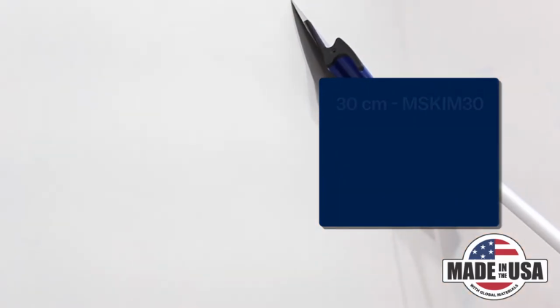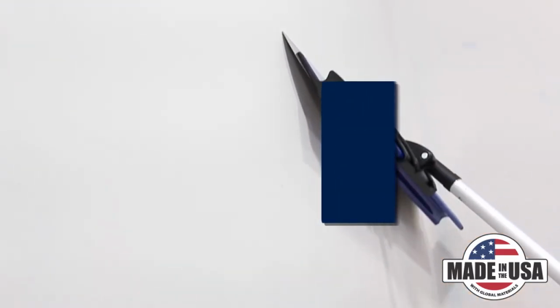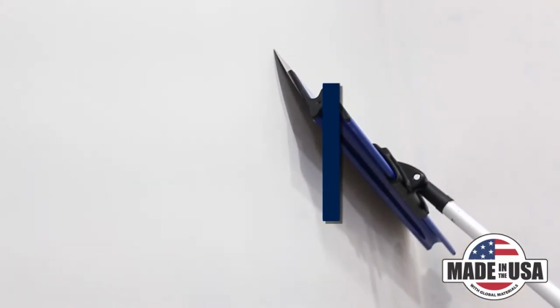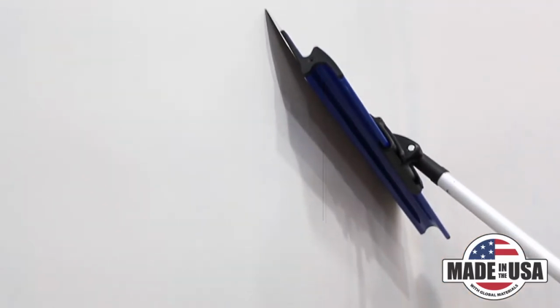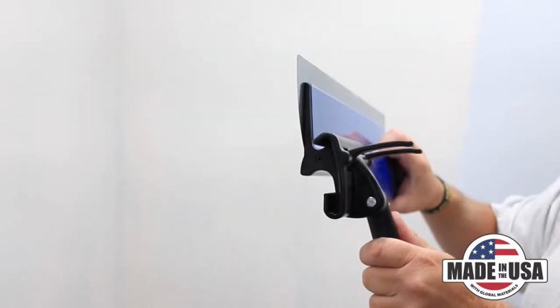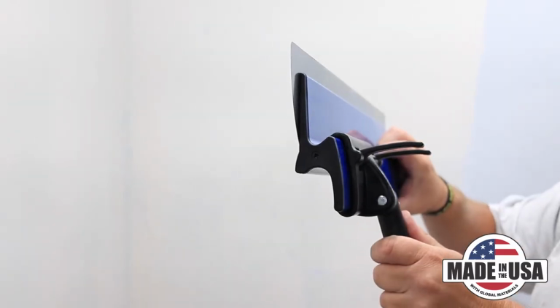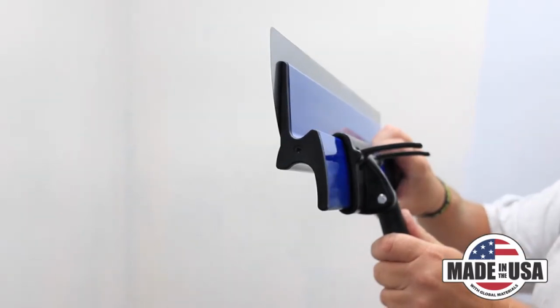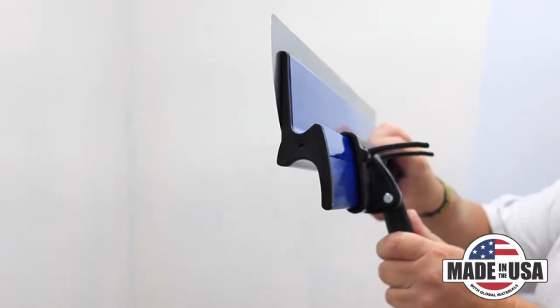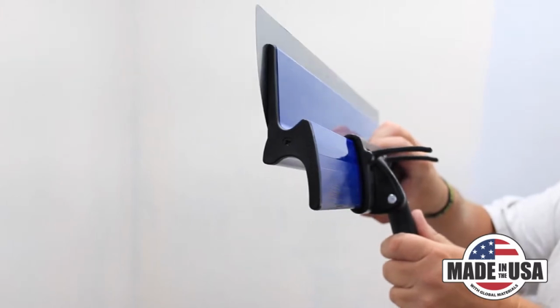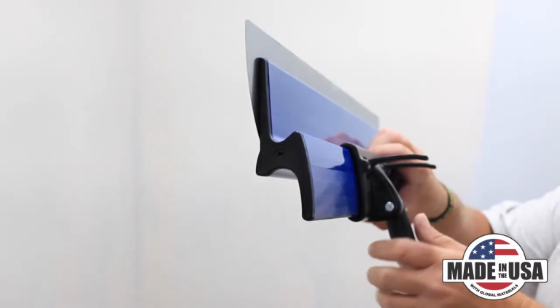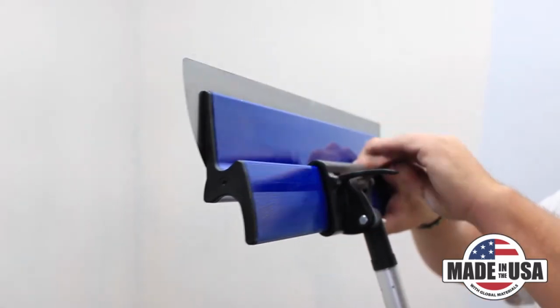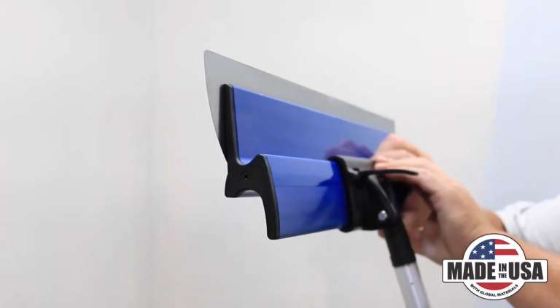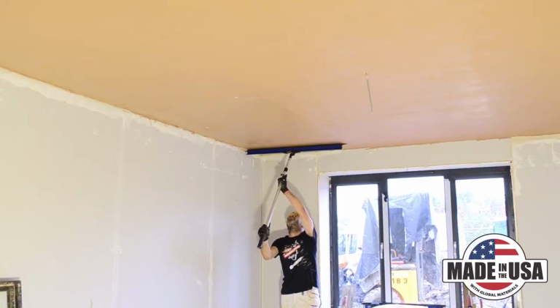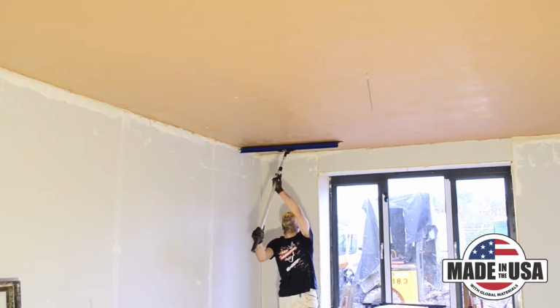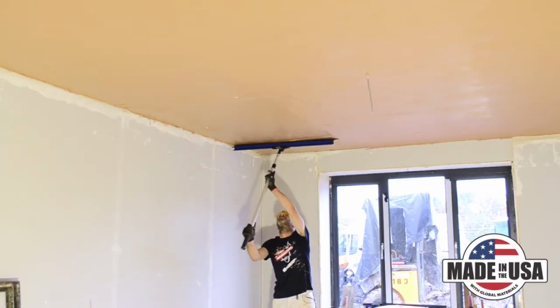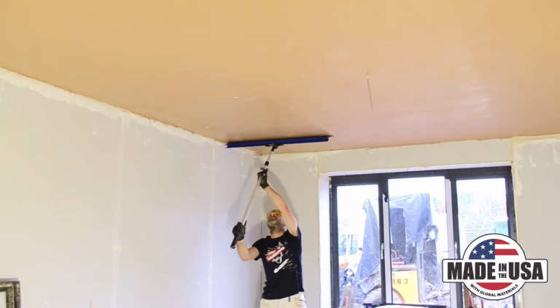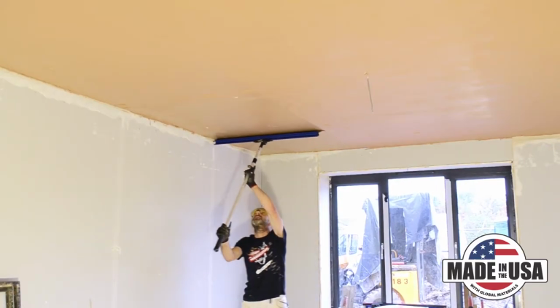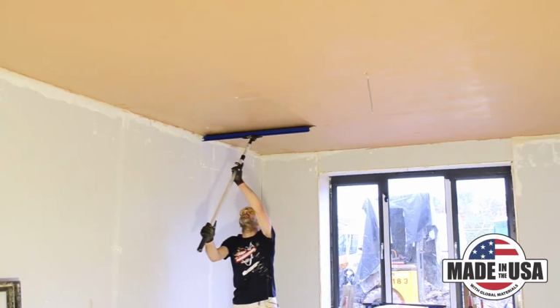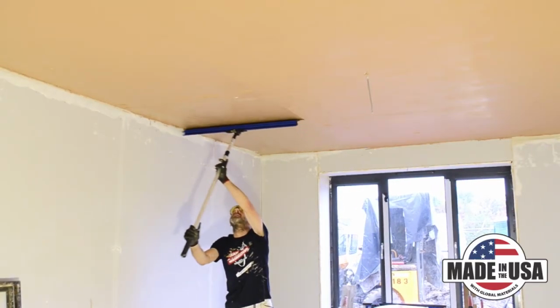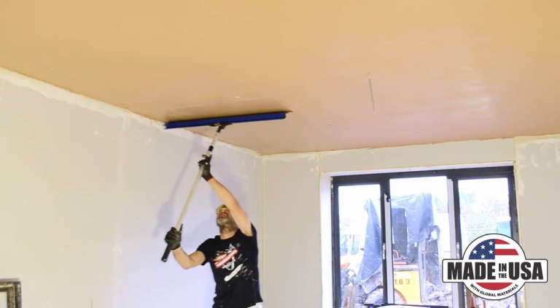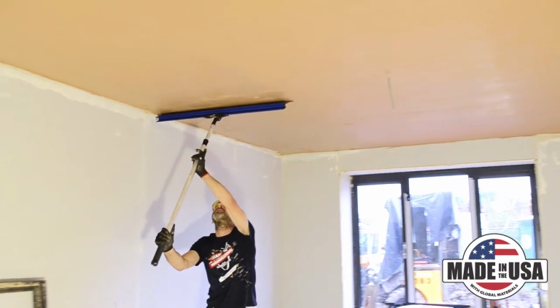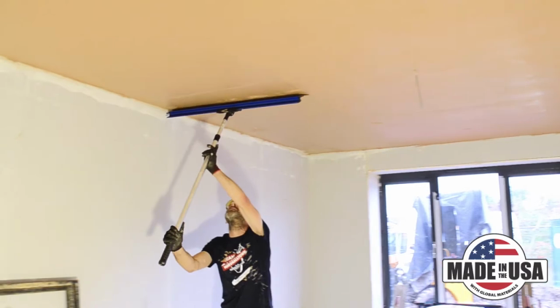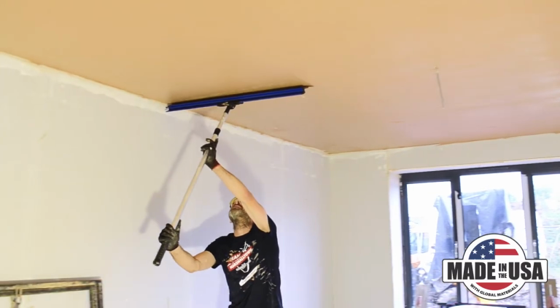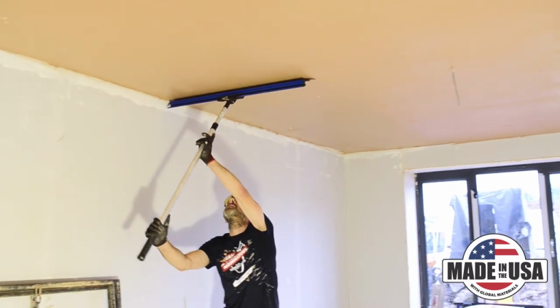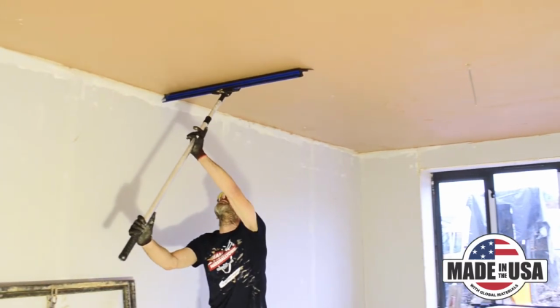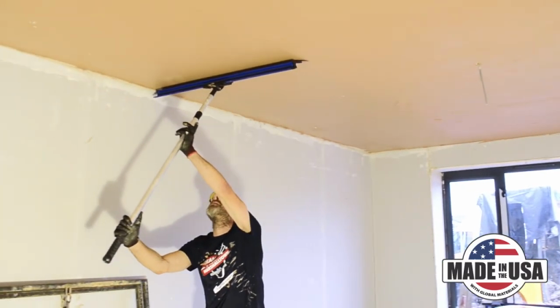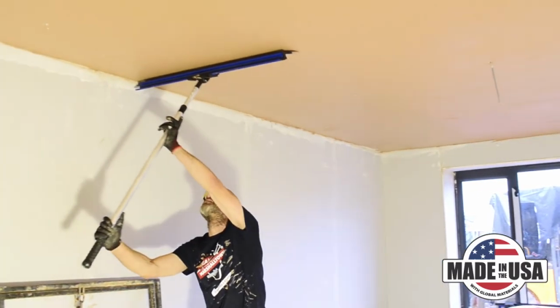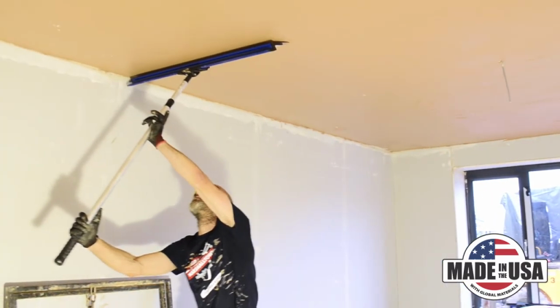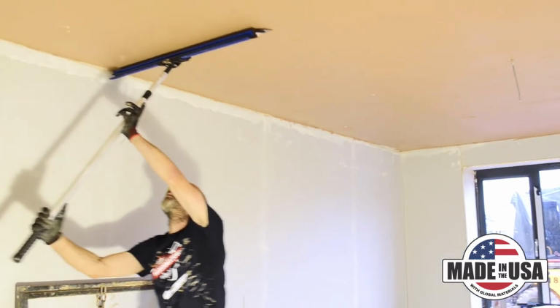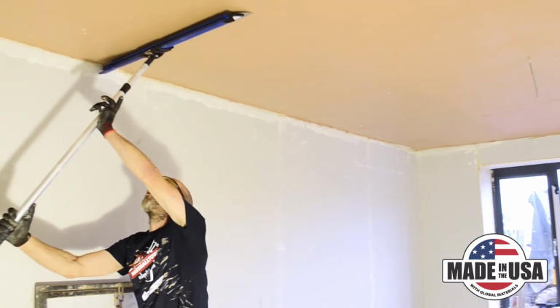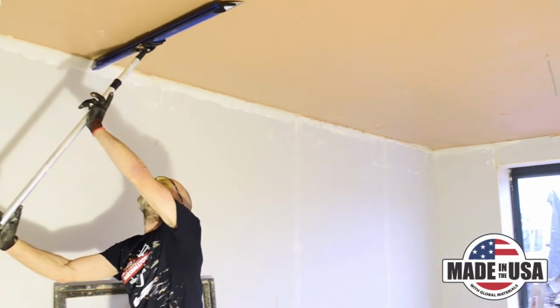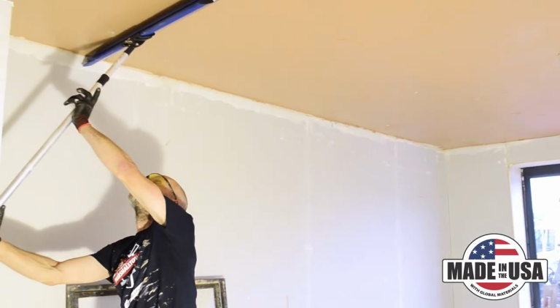For tall walls or ceilings, we offer a clamp and handle extension for your Pro Skim. The telescoping twist lock handle gives you an extra 100 to 190 centimeters of length without the hassle of using stilts or a ladder.